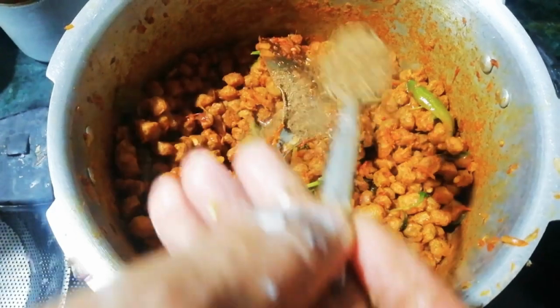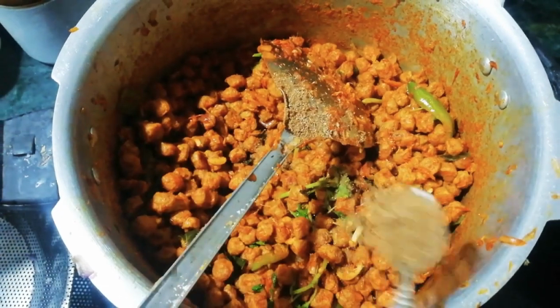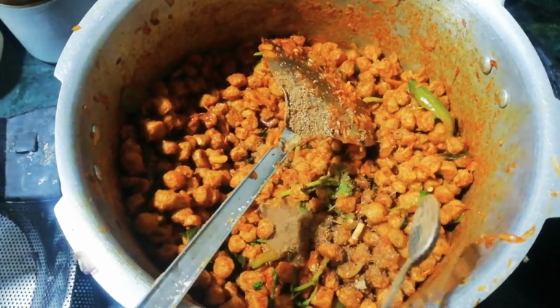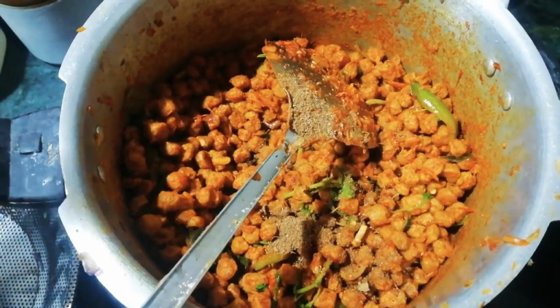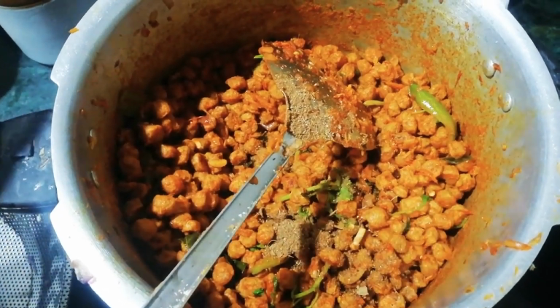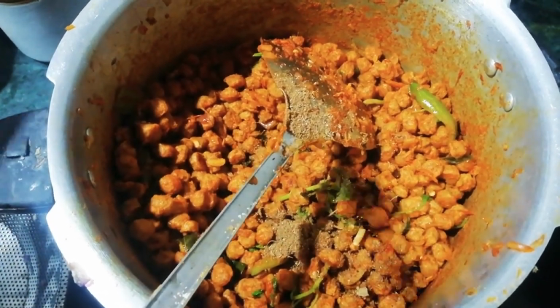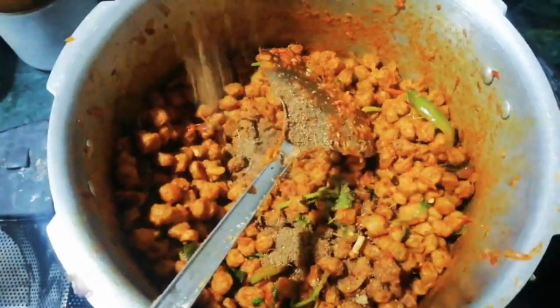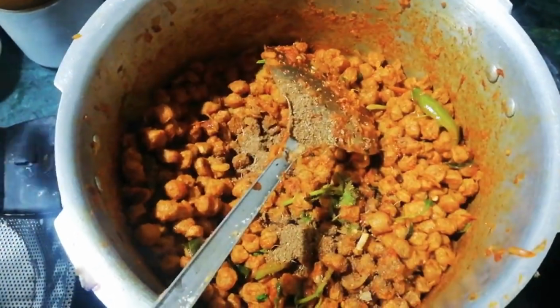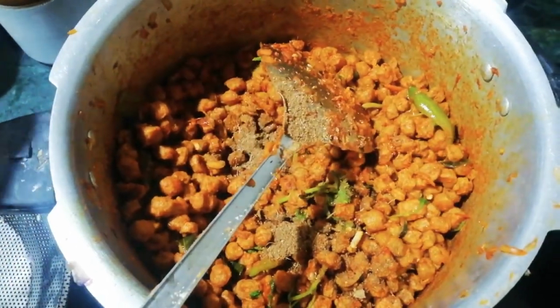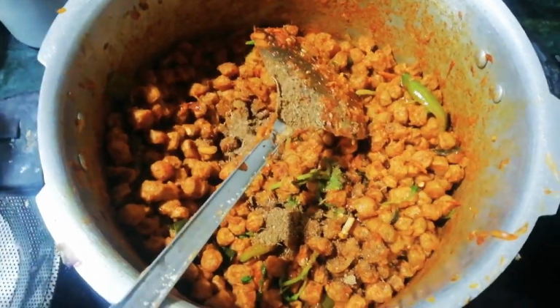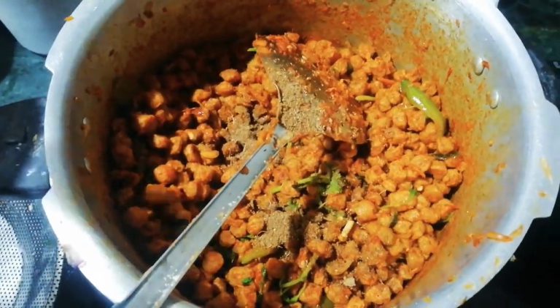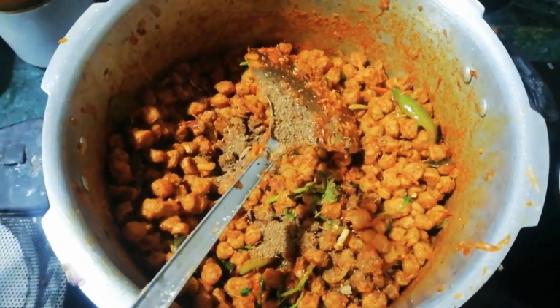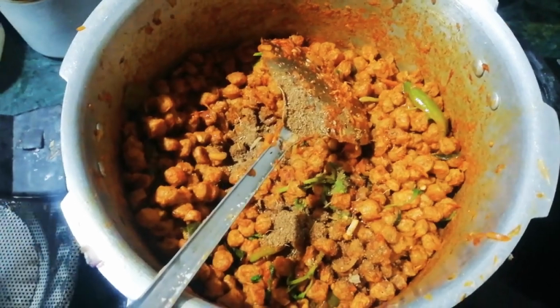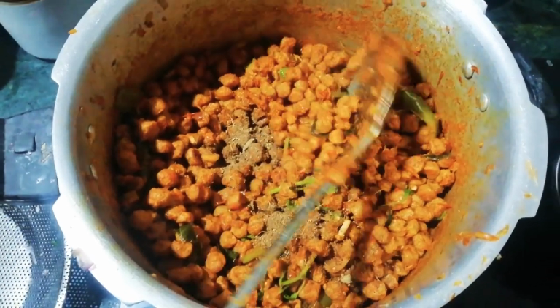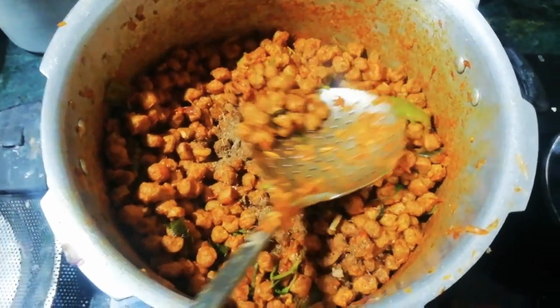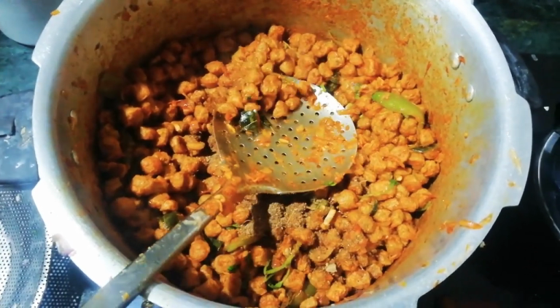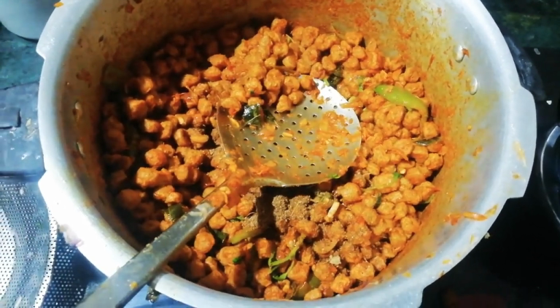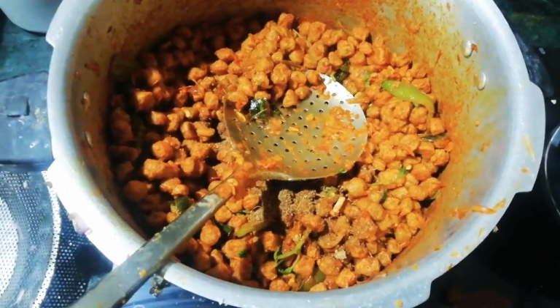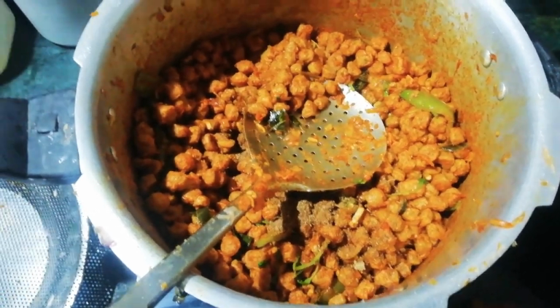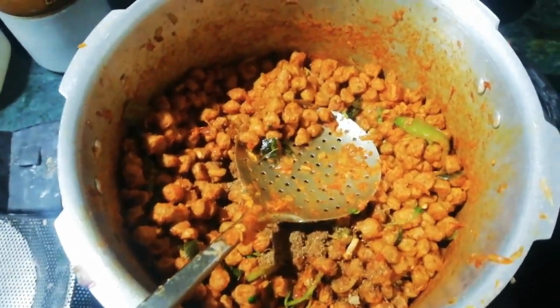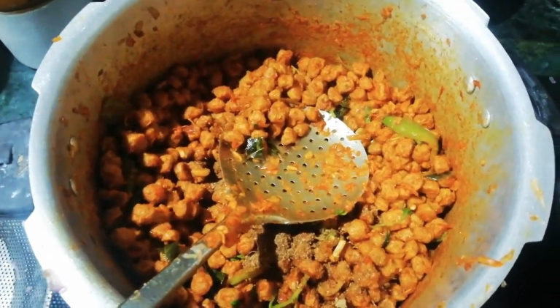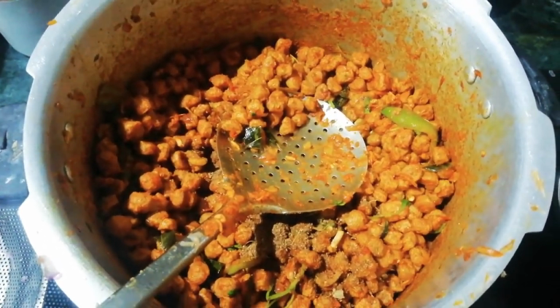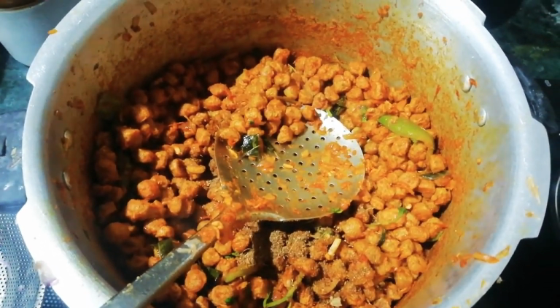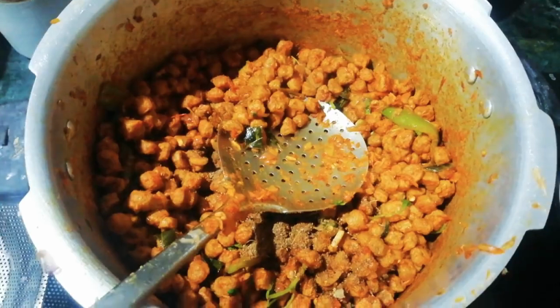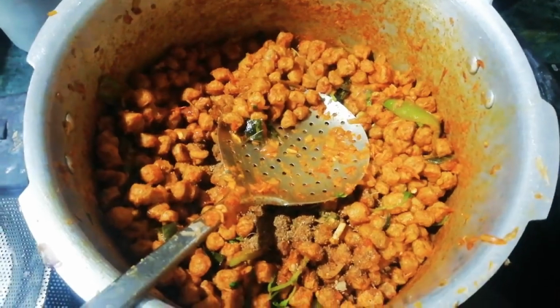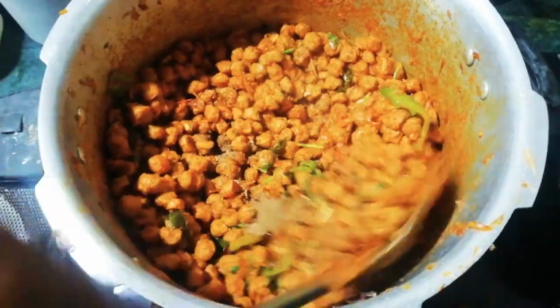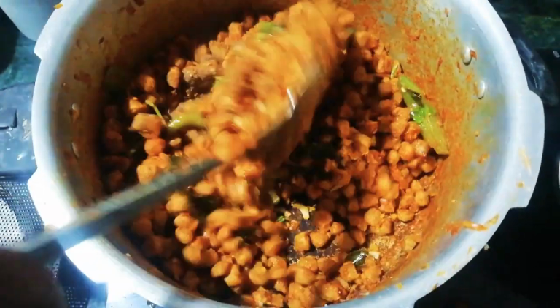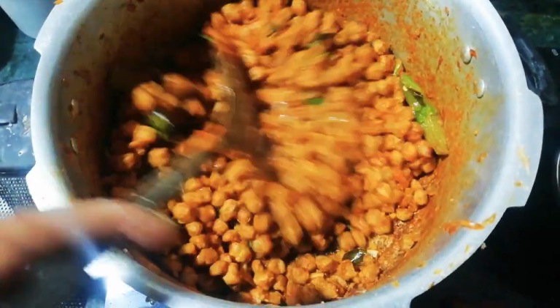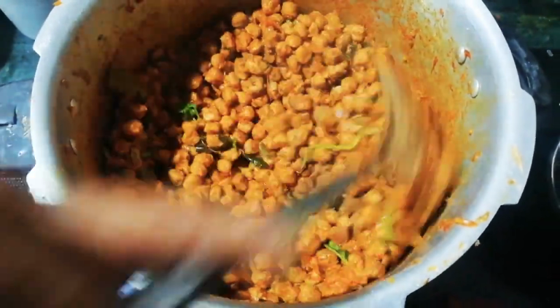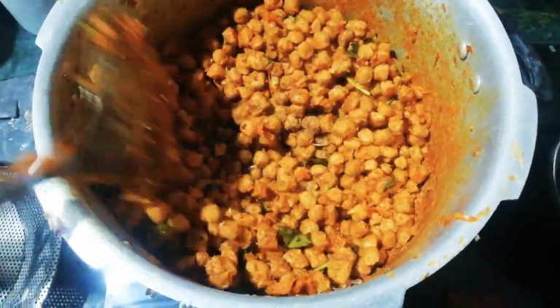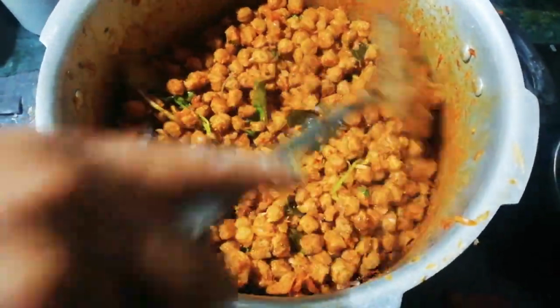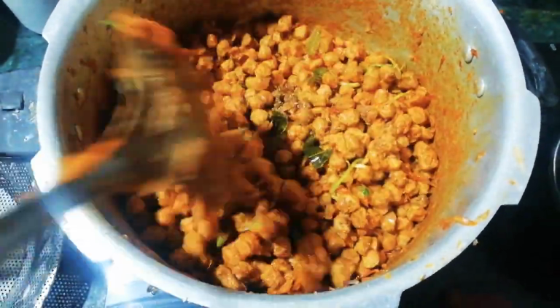Now the smell is very good. We have to cook and cook. I was ready for the dry-fry.